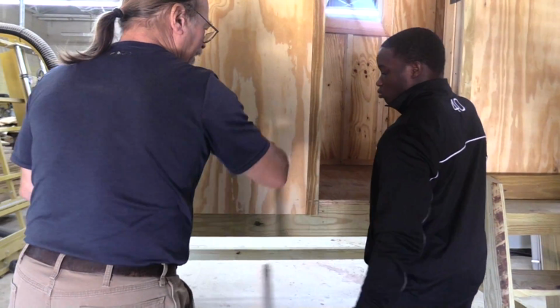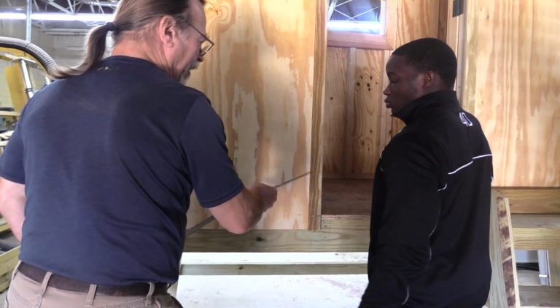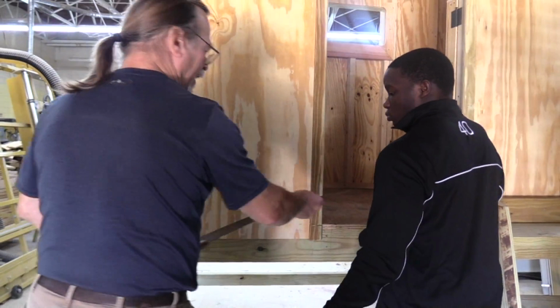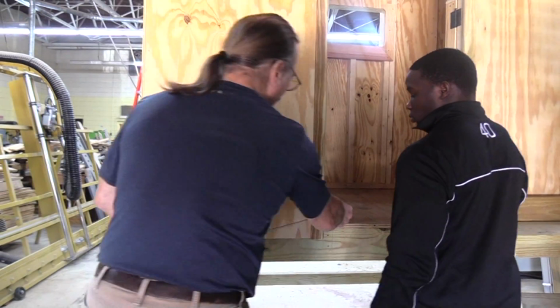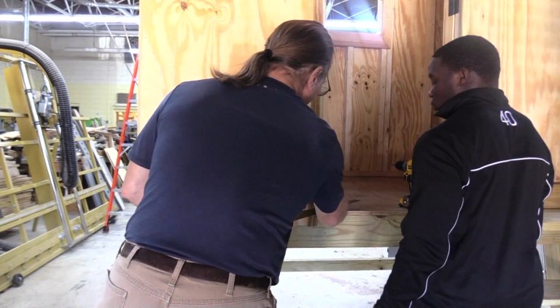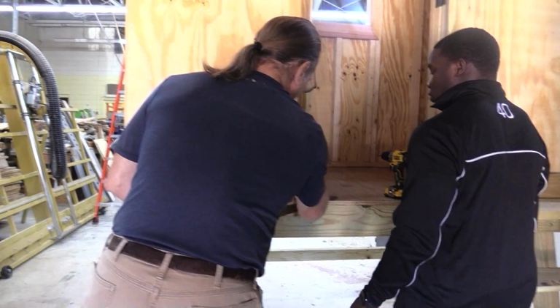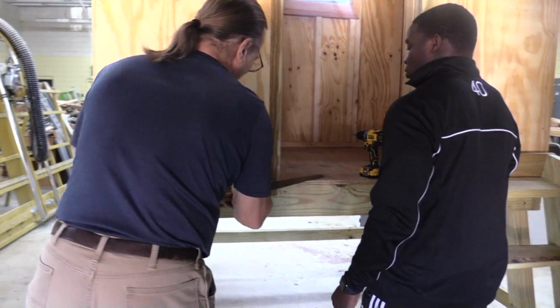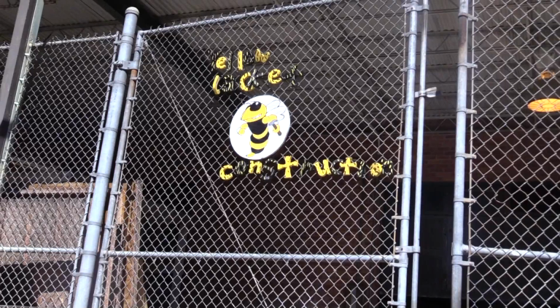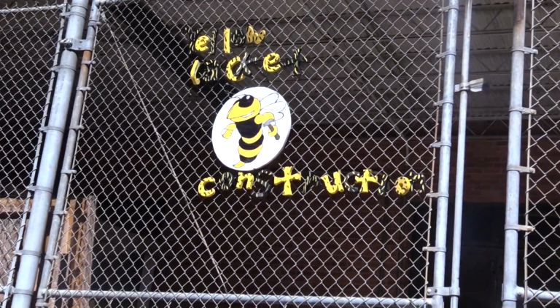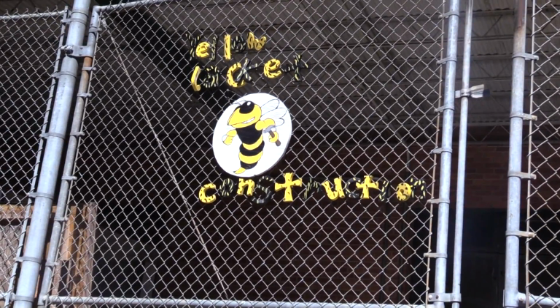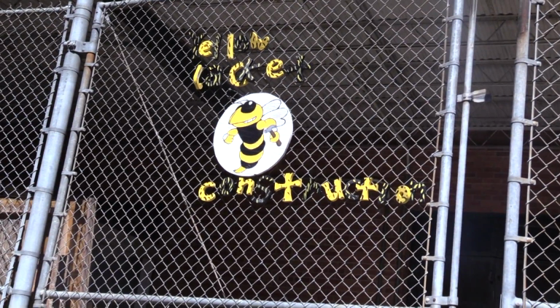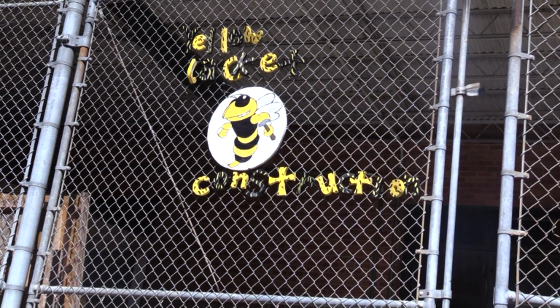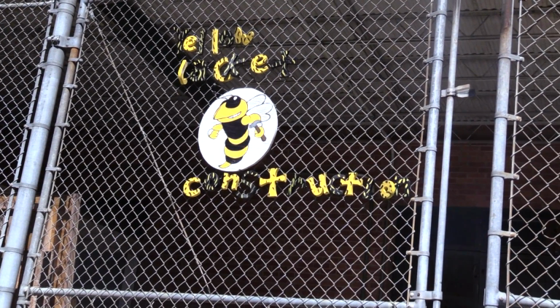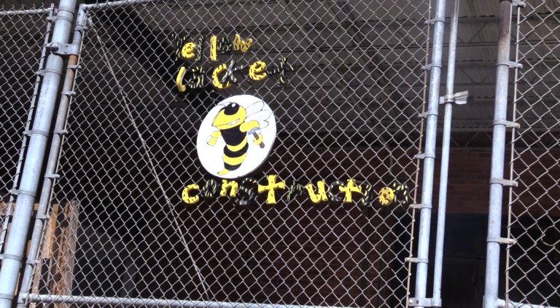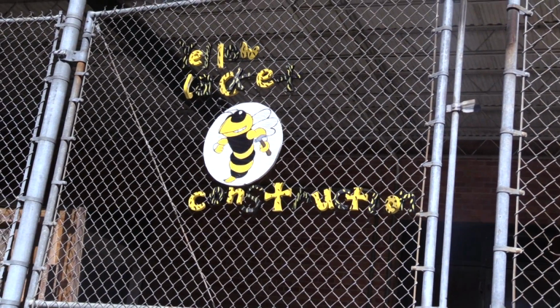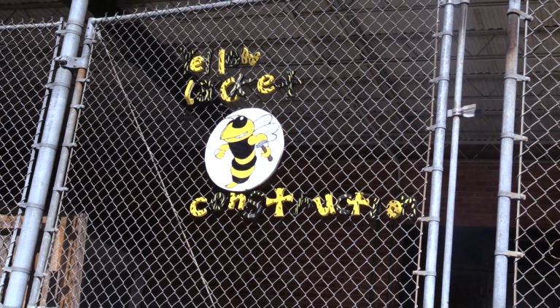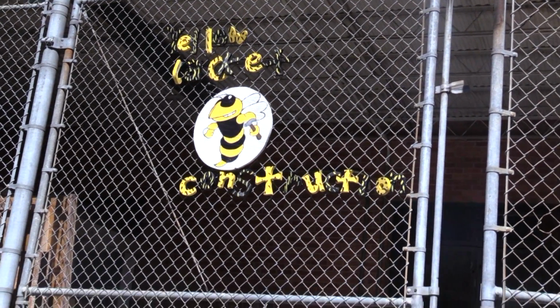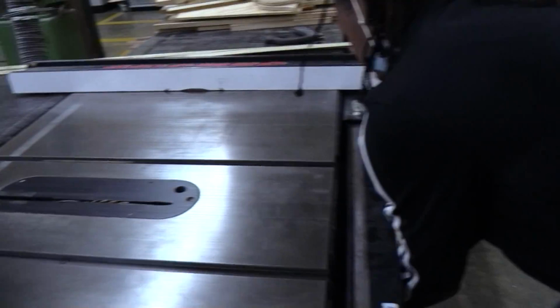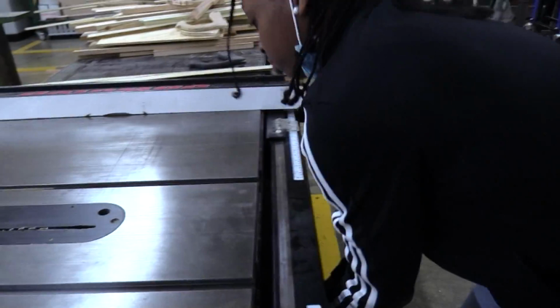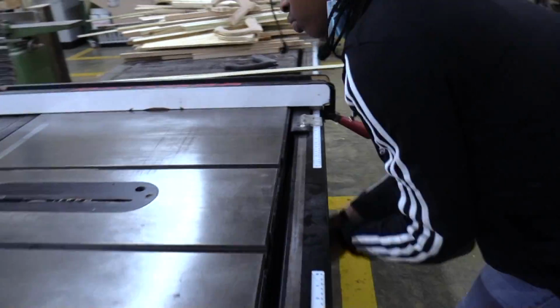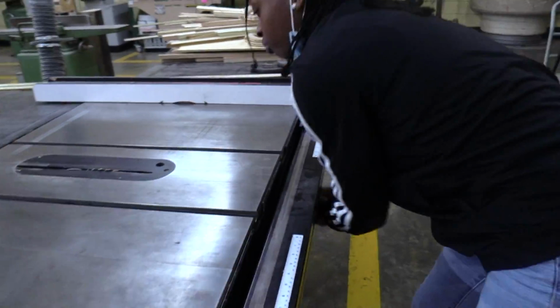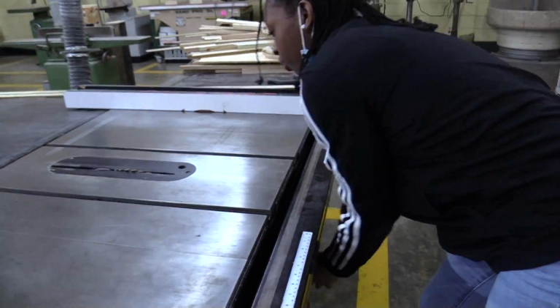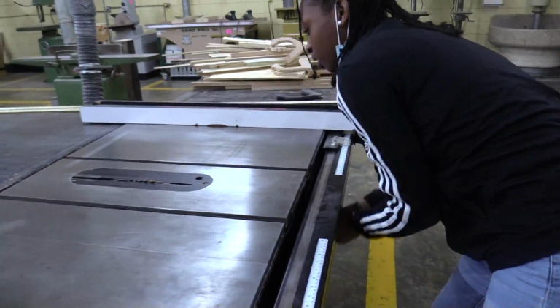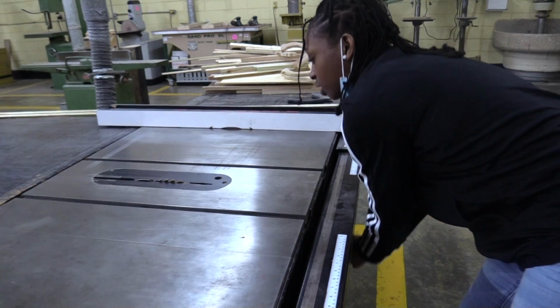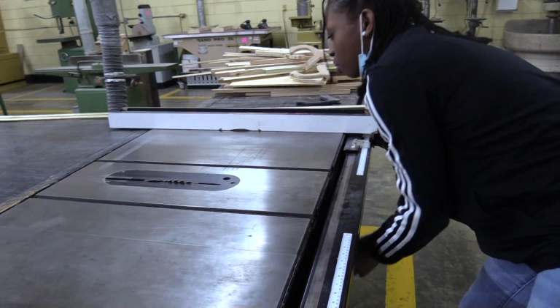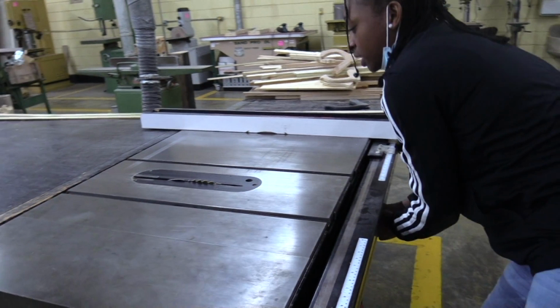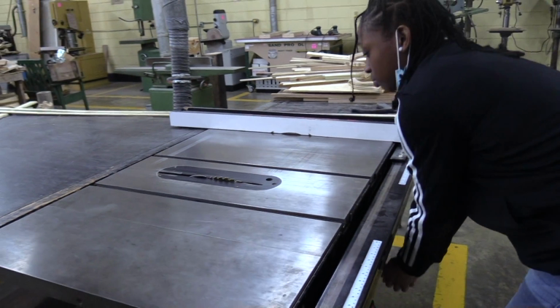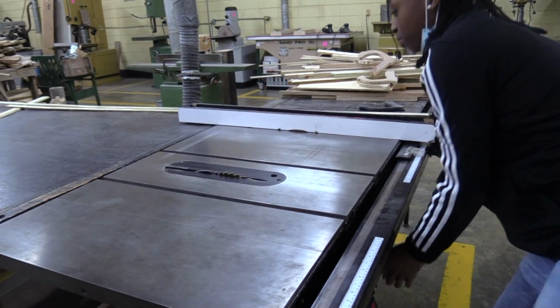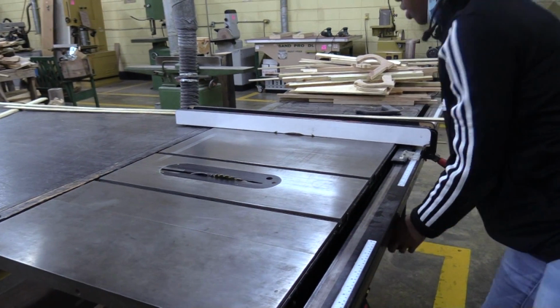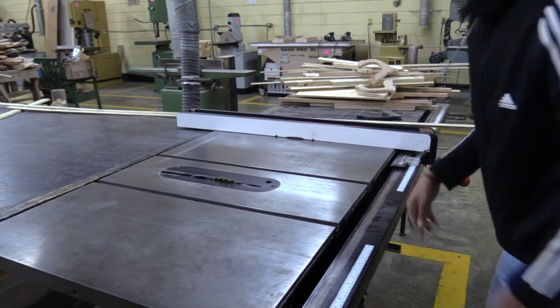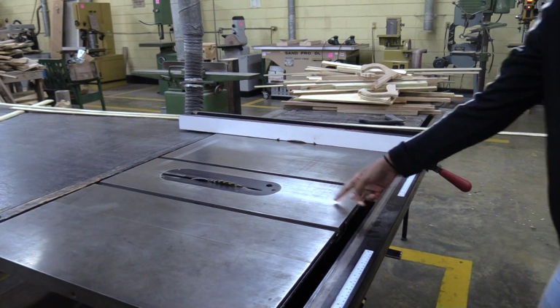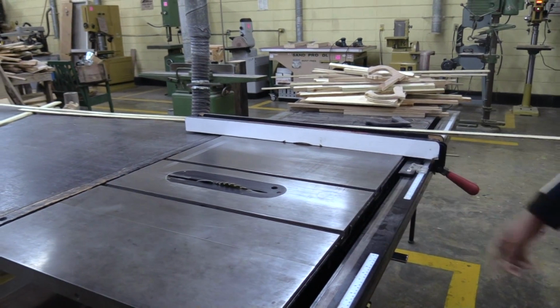This construction class is two years long. In this class, they also compete in SkillsUSA, building different objects.